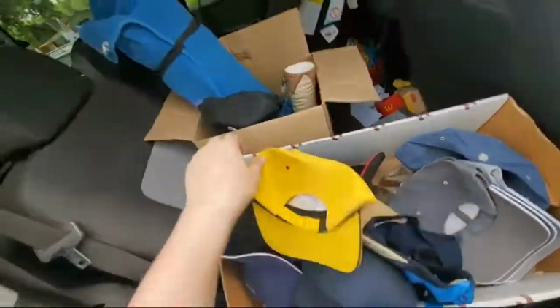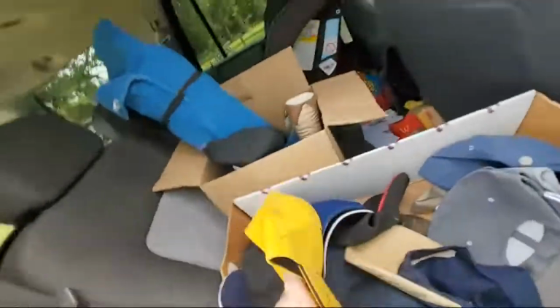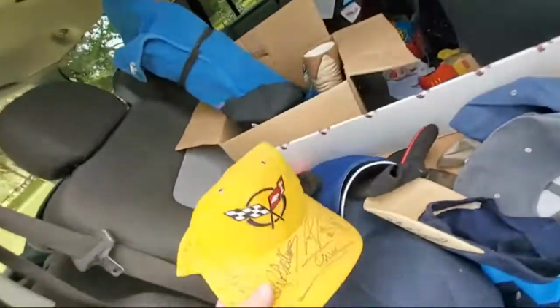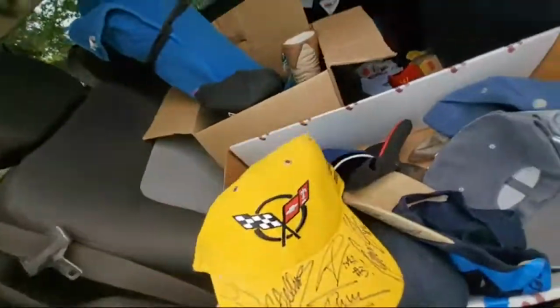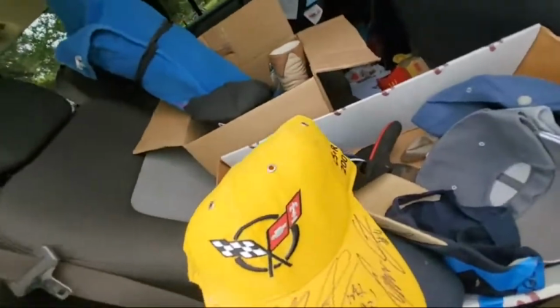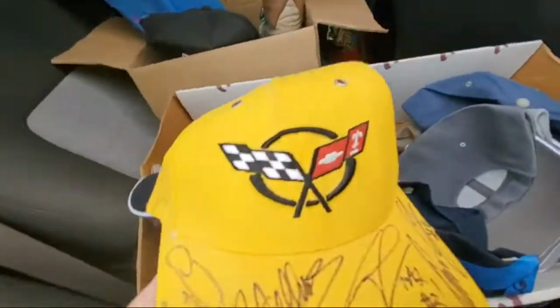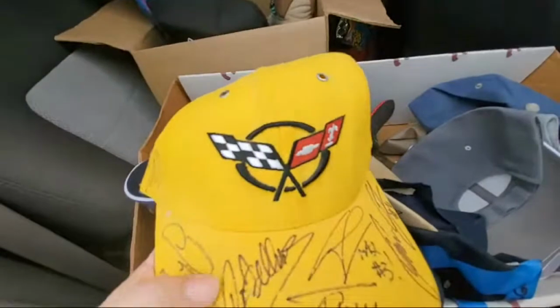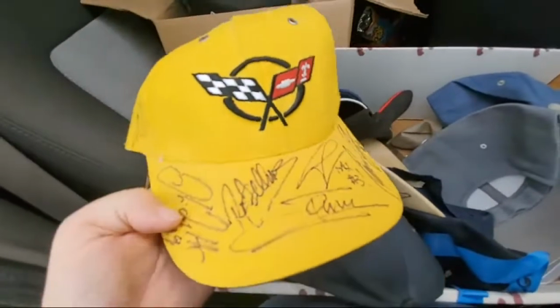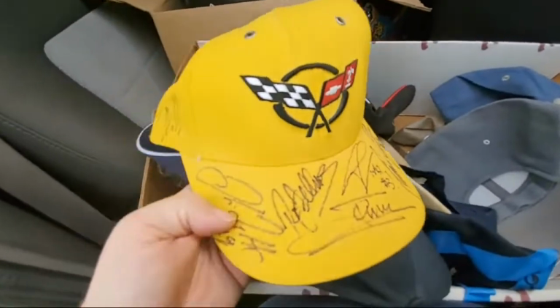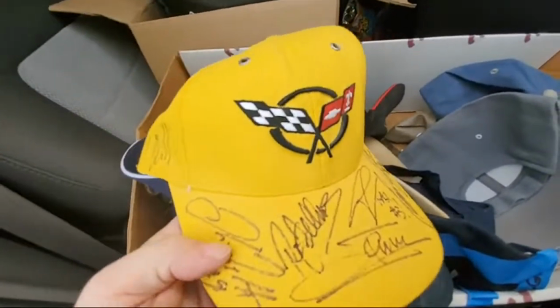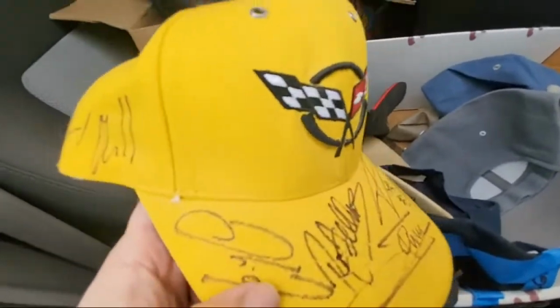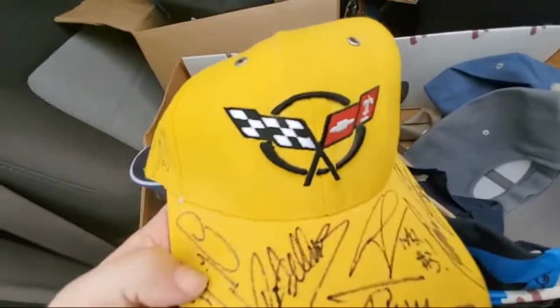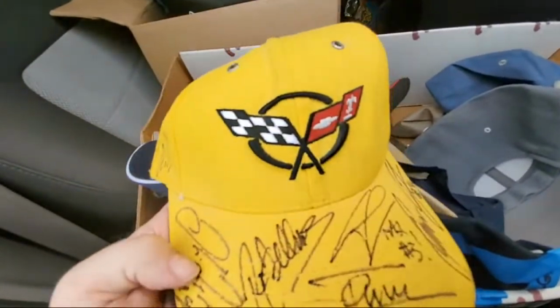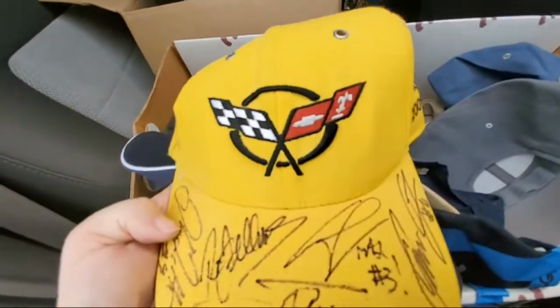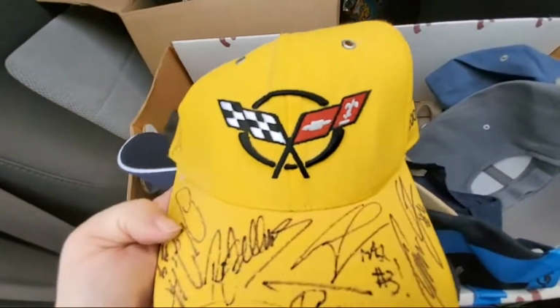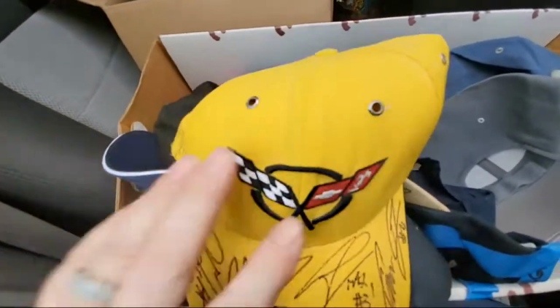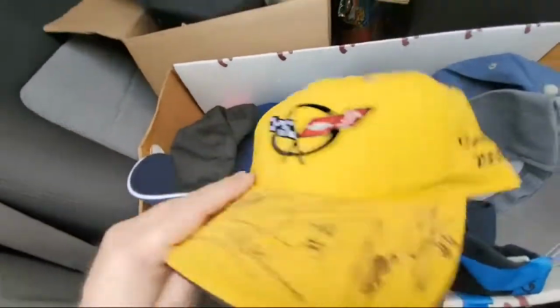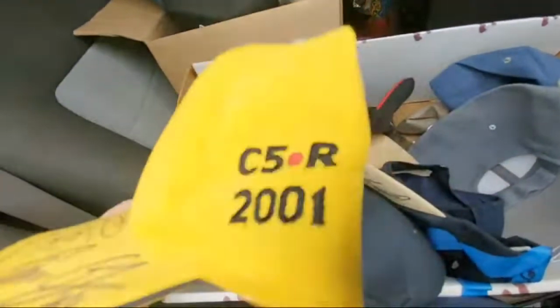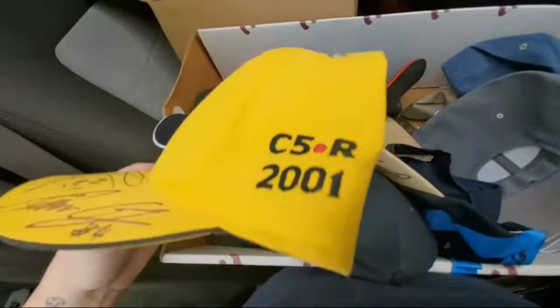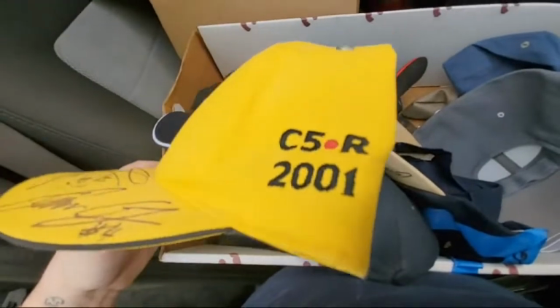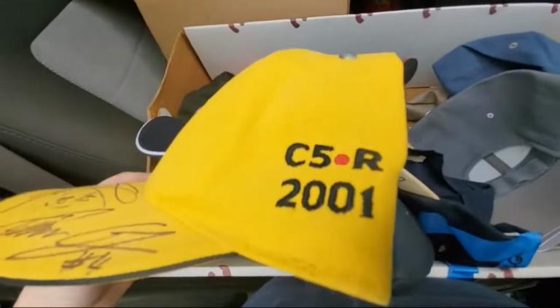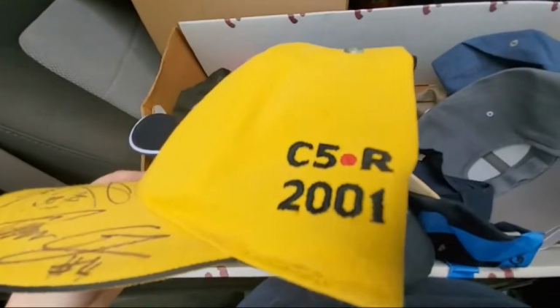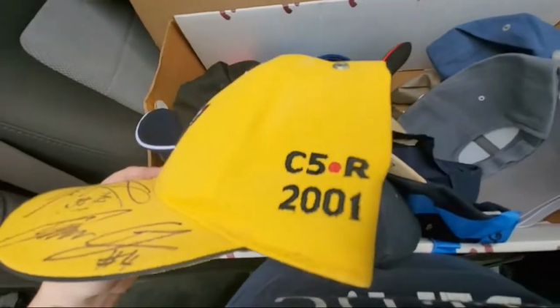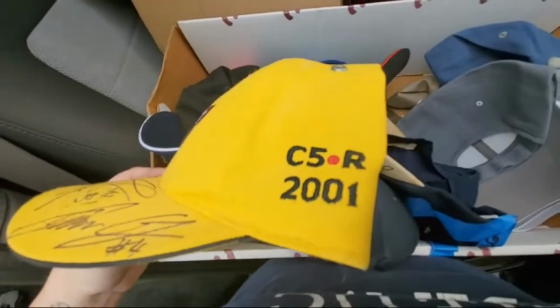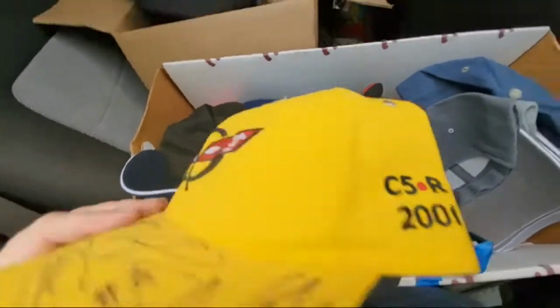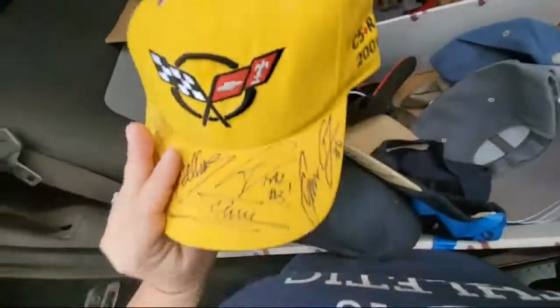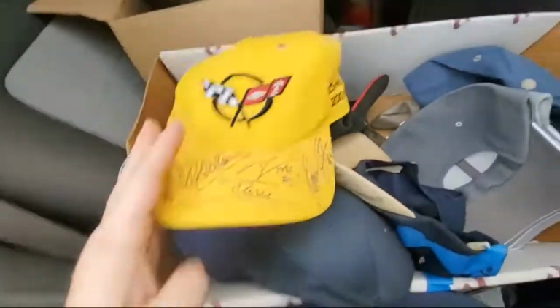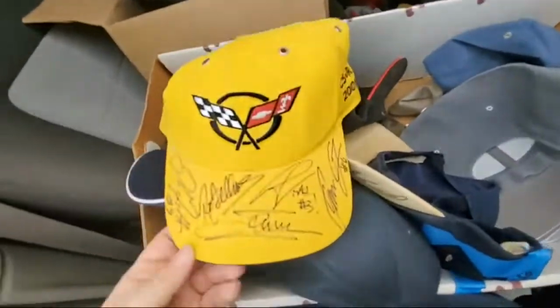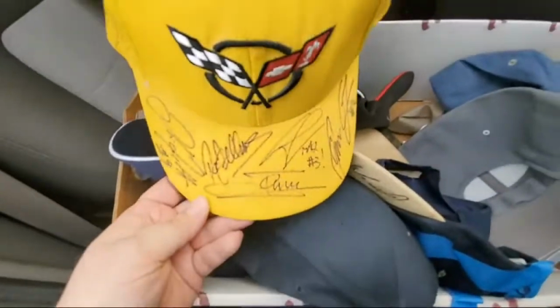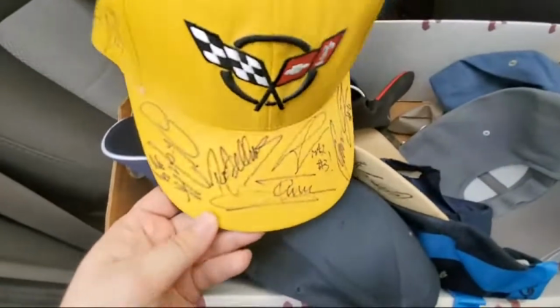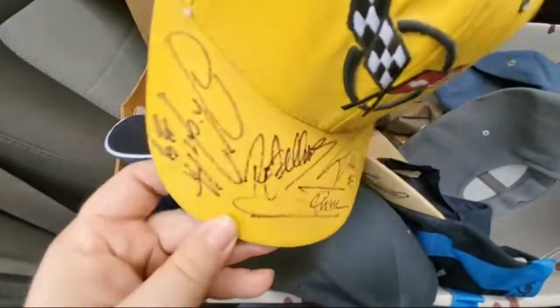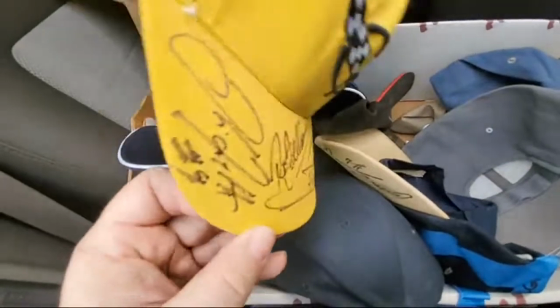I think this is like a Chevrolet Corvette racing hat. It's C5R 2001 and it's autographed by tons of people.